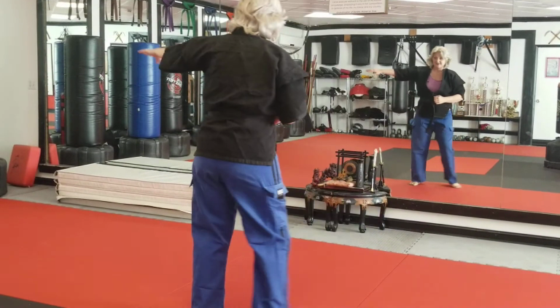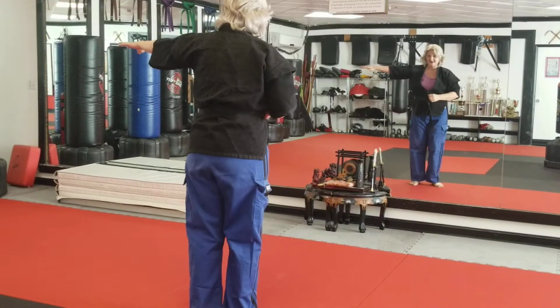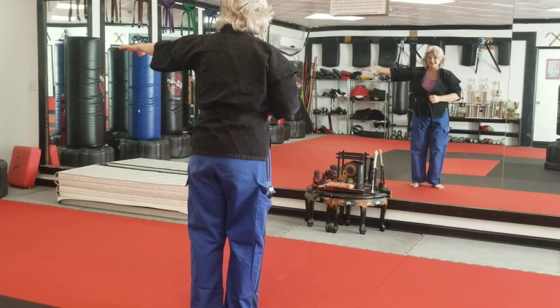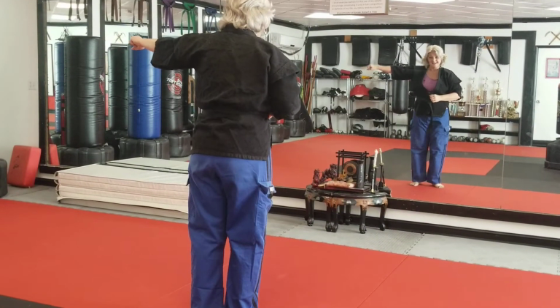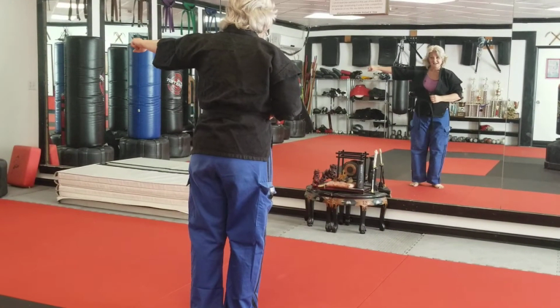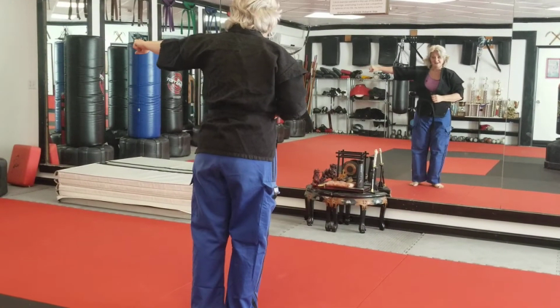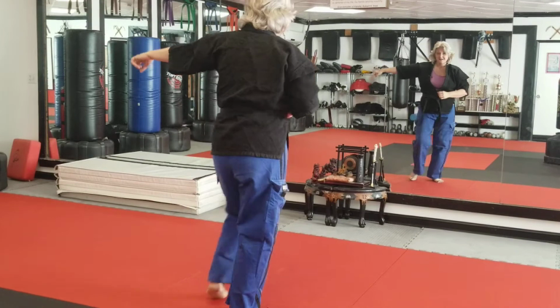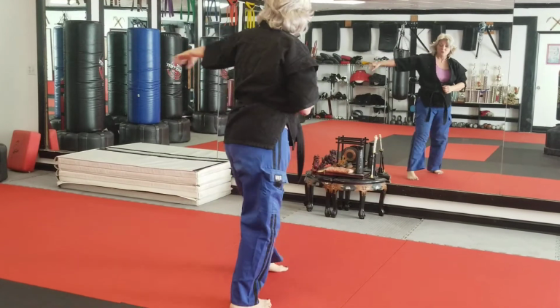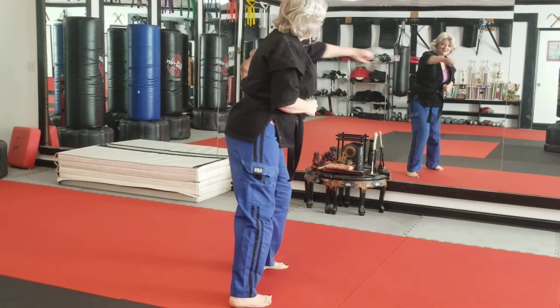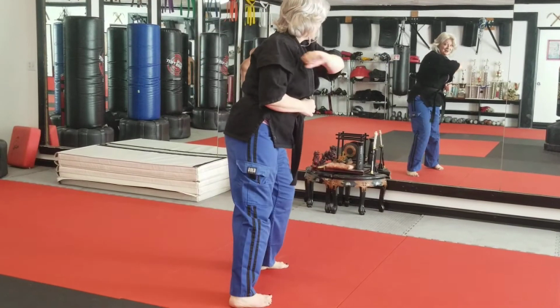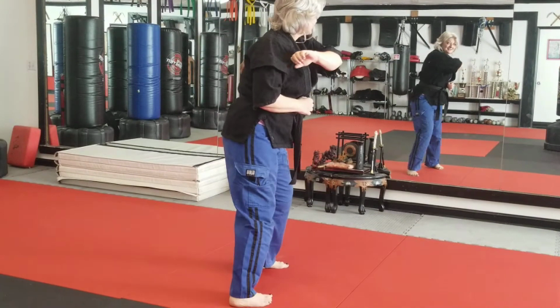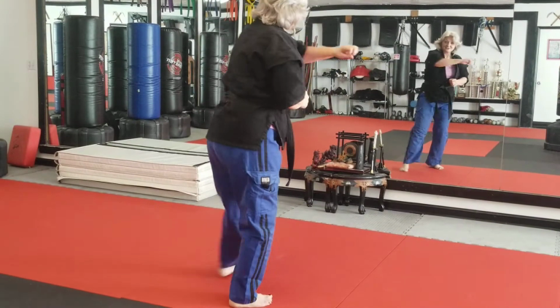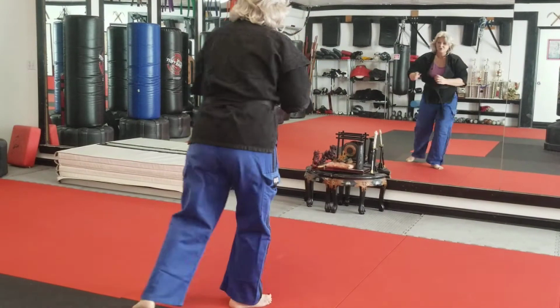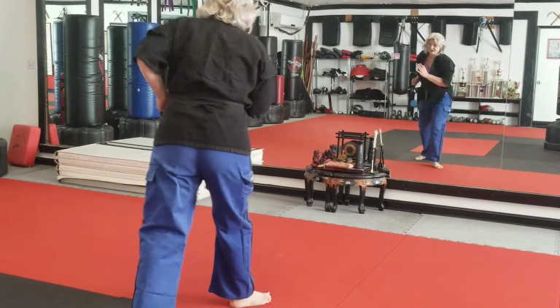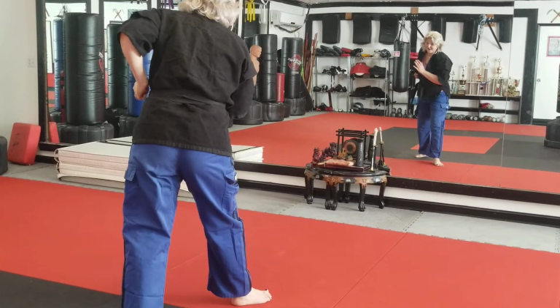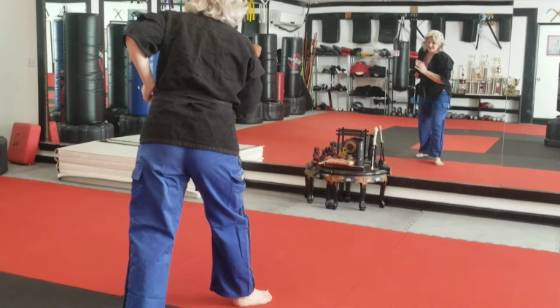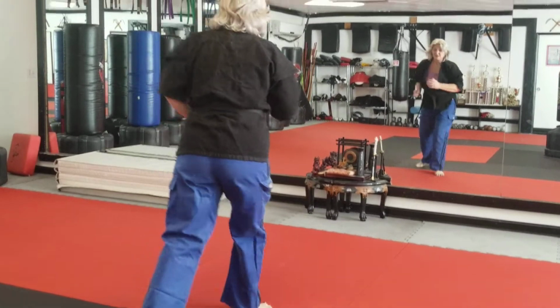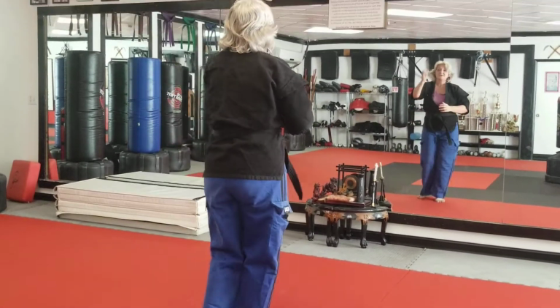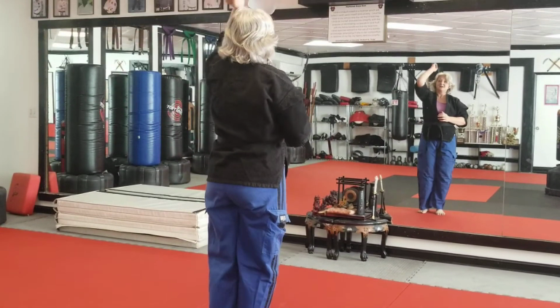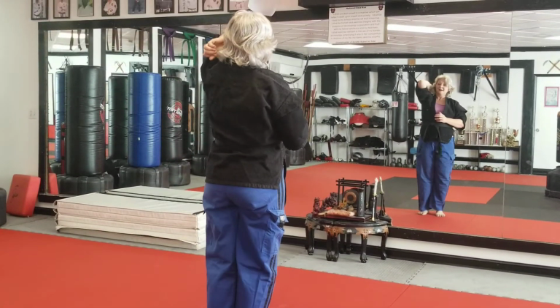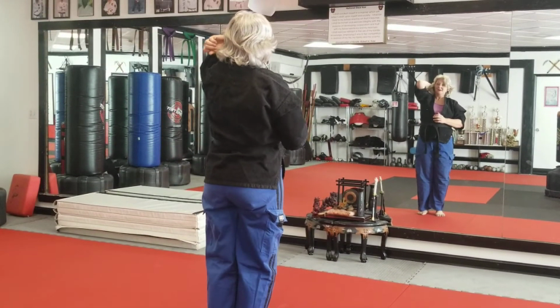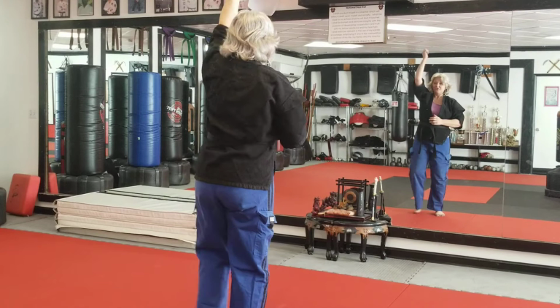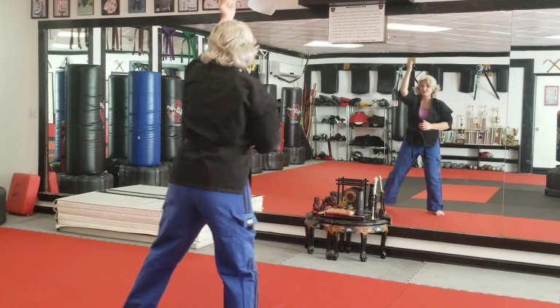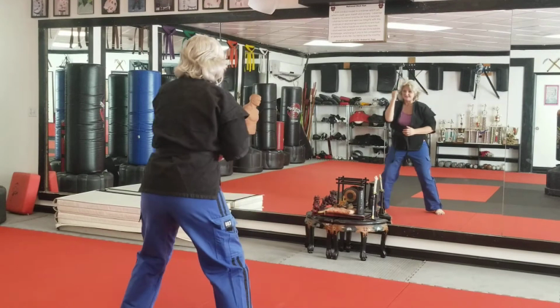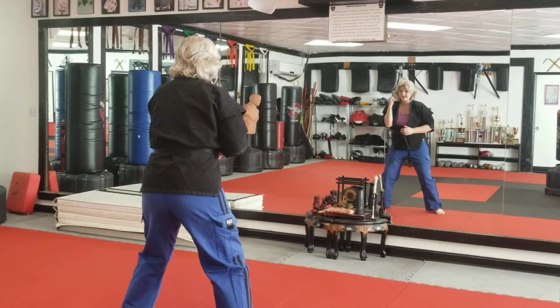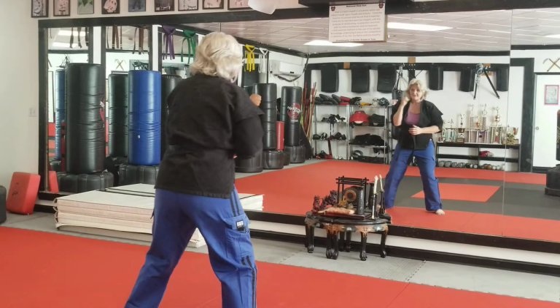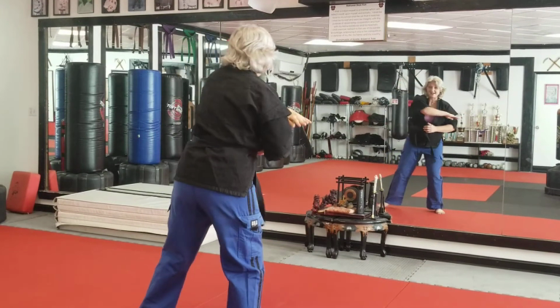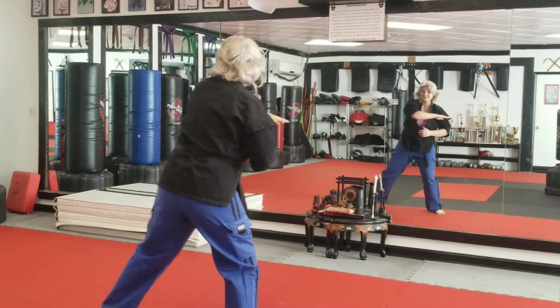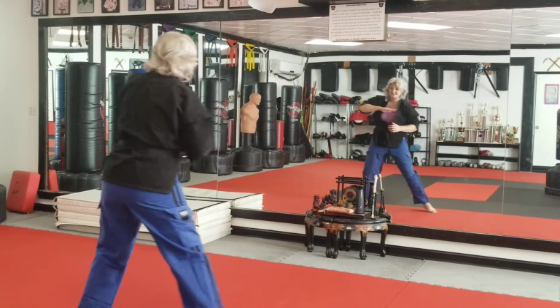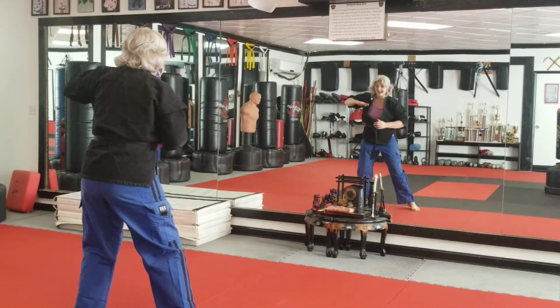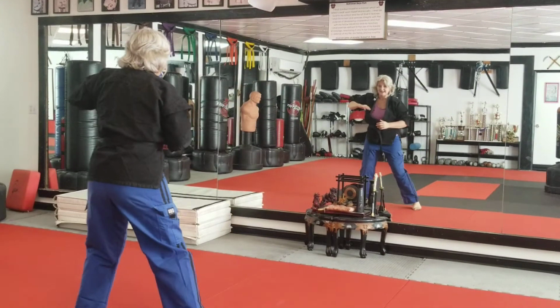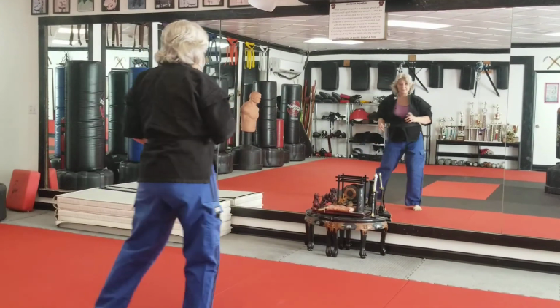Now on Hedari side, the left side, y'all. 1, across. 2, straight back. 3, straight up. 4, straight down. 5, to the side.